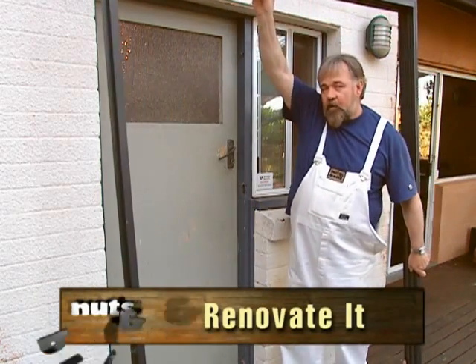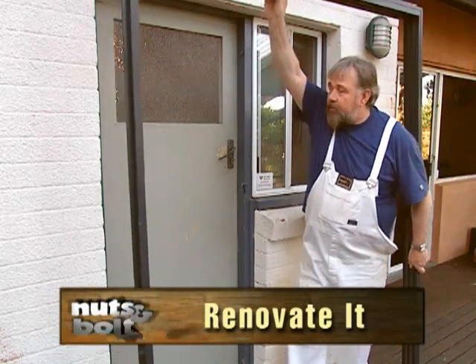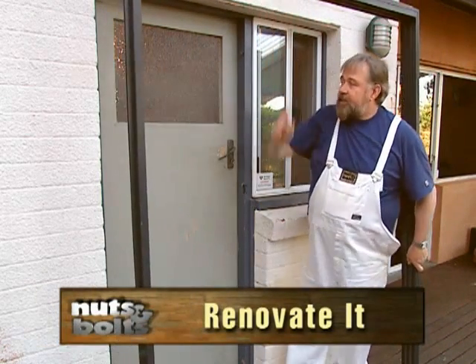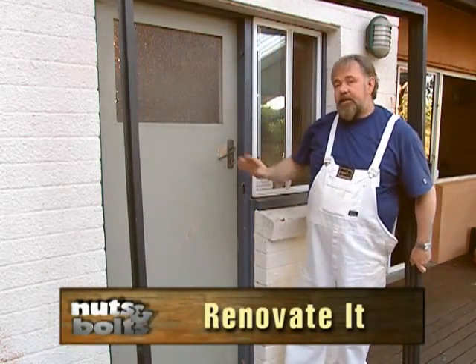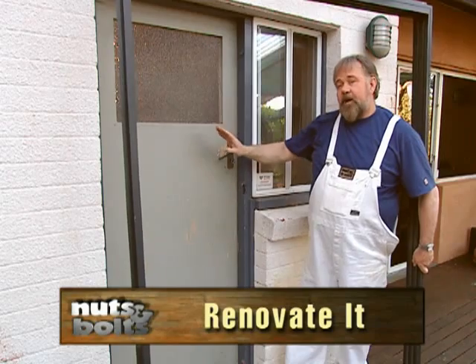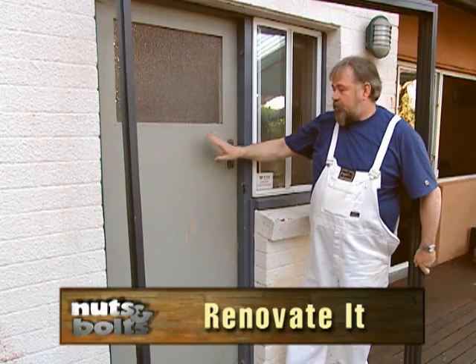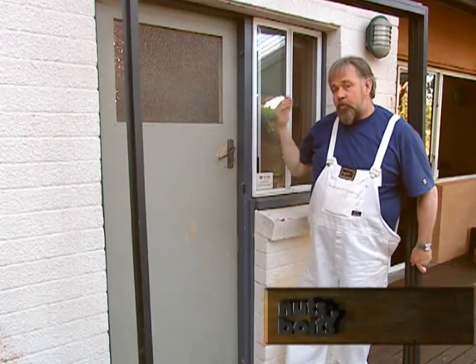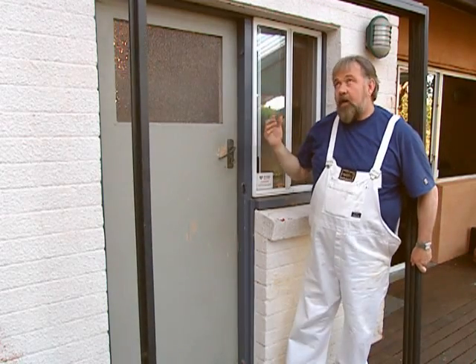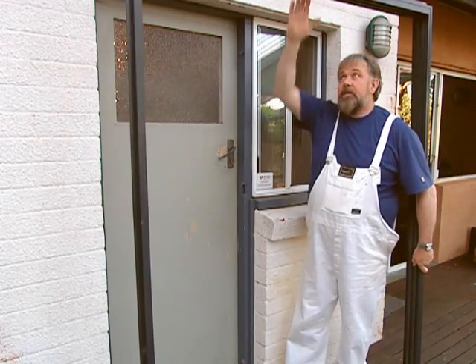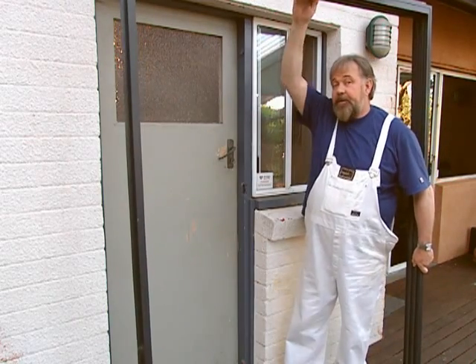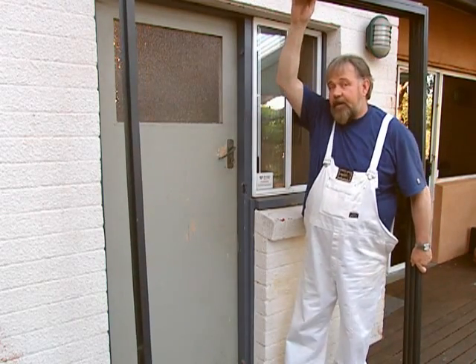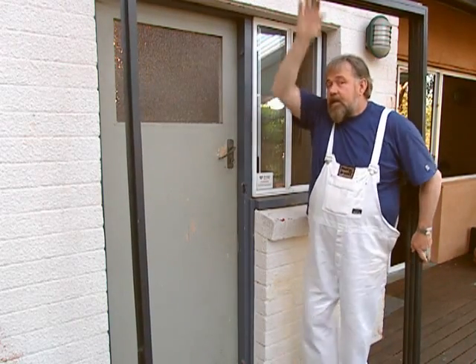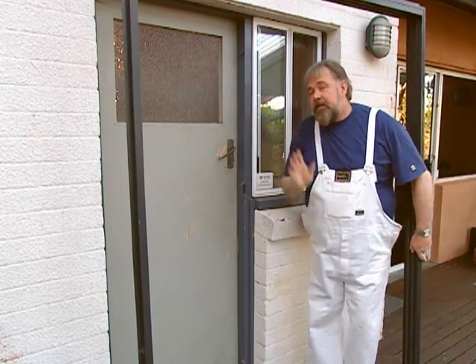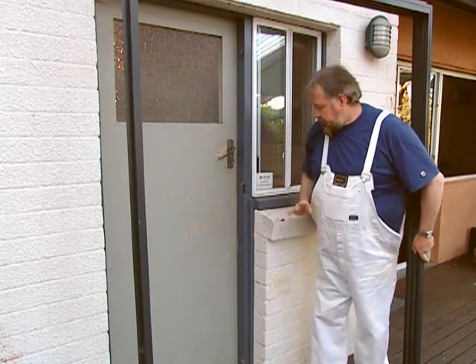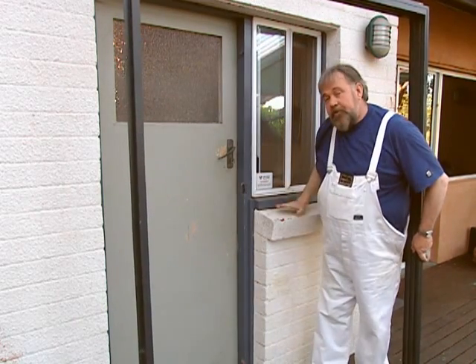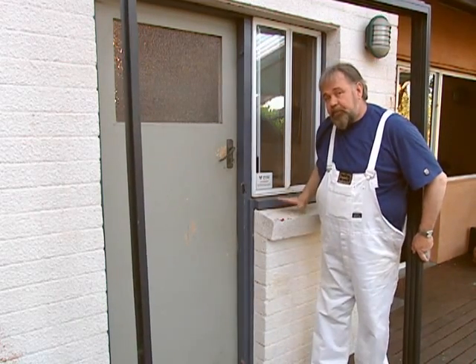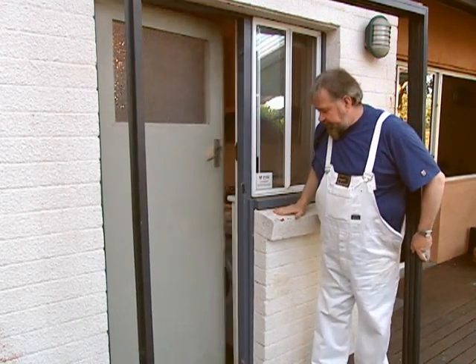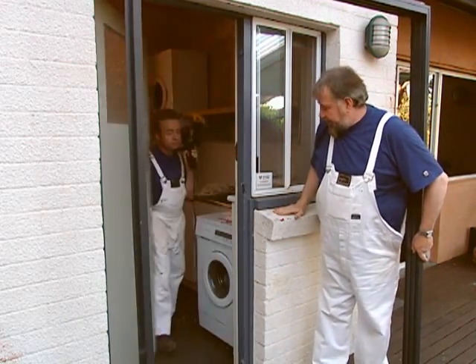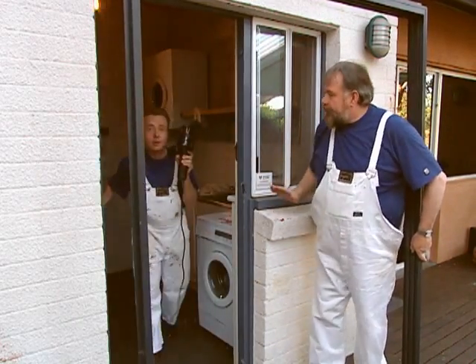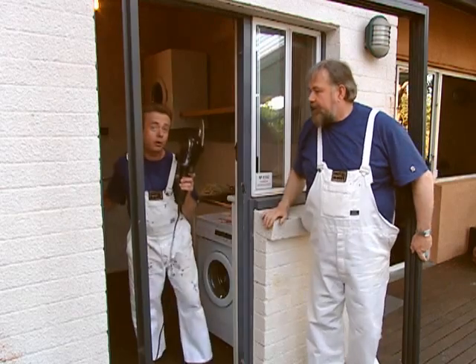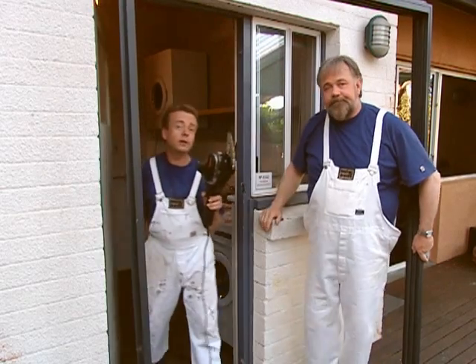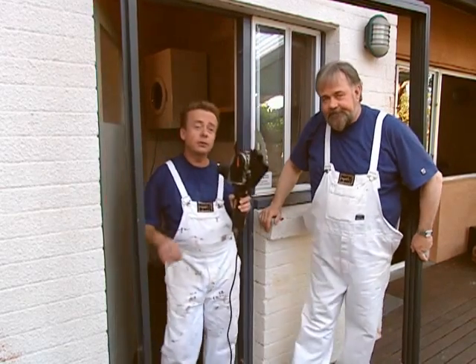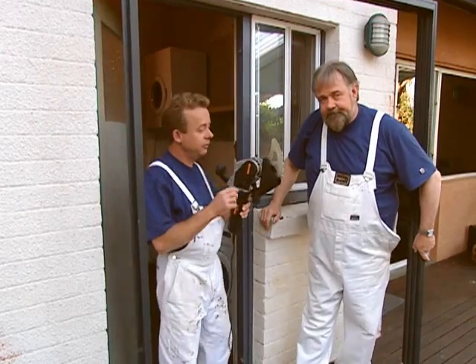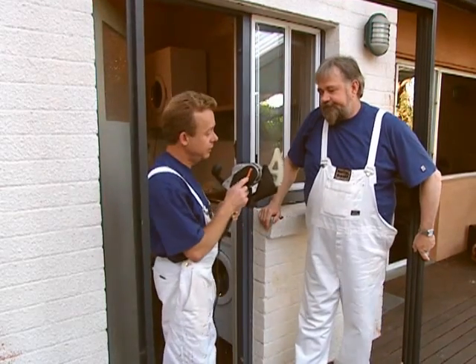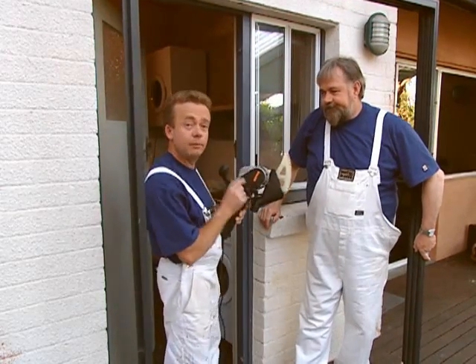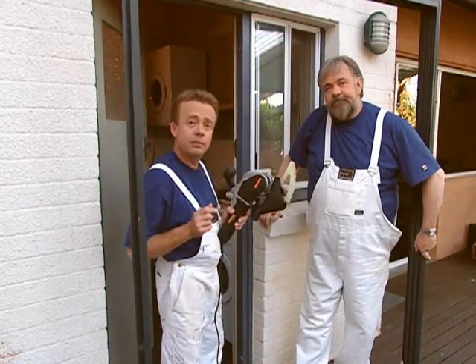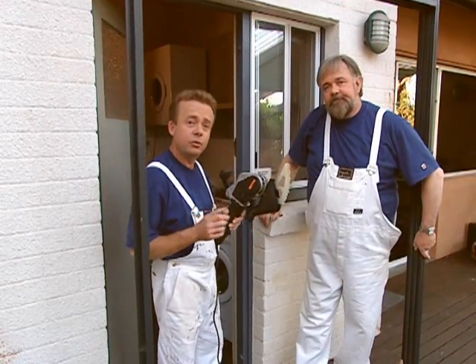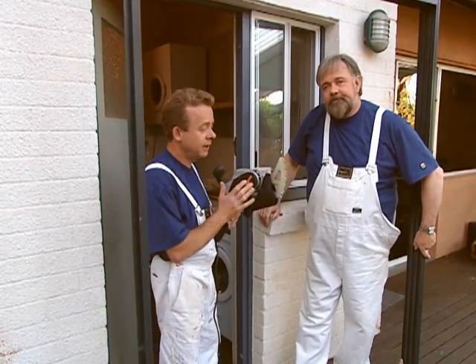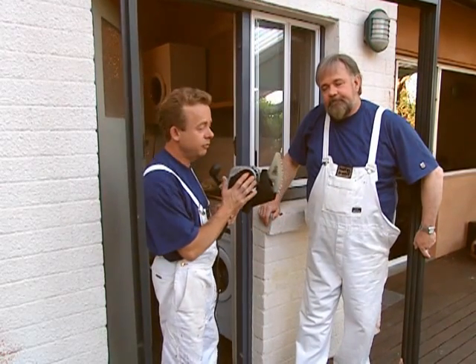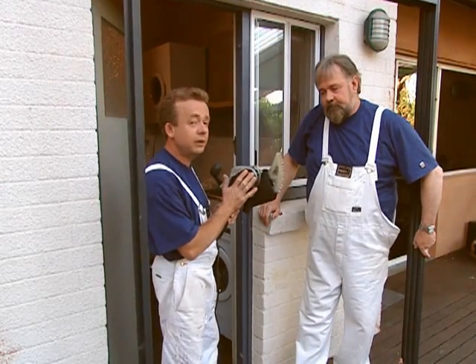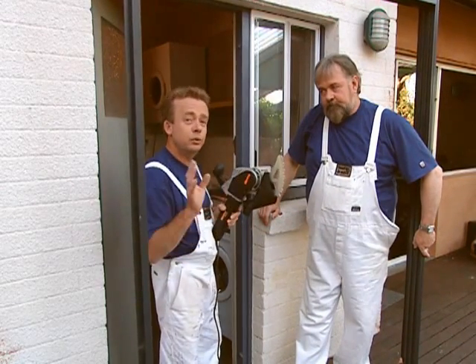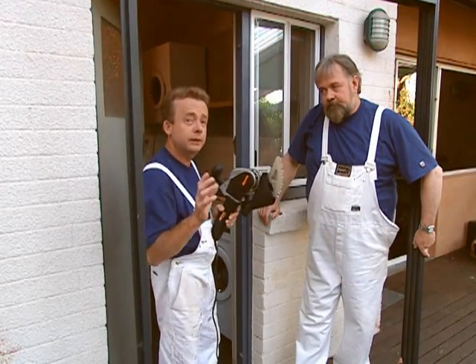We're going to replace this old timber frame door and window with this aluminium frame. That involves removing this brick section here, and we're going to do it using this brilliant WO-Mate saw. It cuts through the brick like you wouldn't believe.